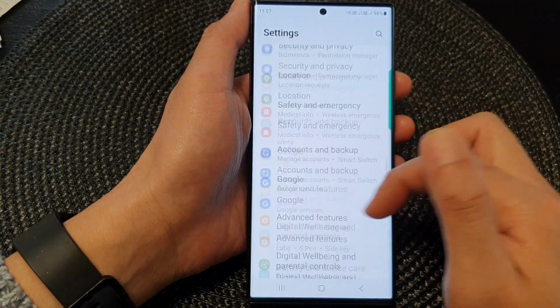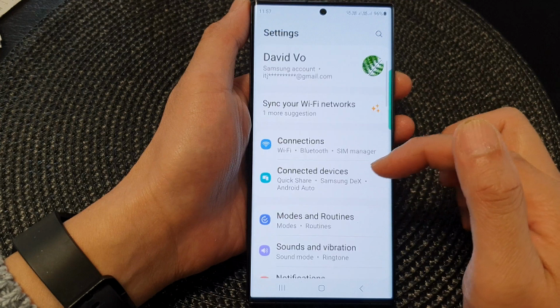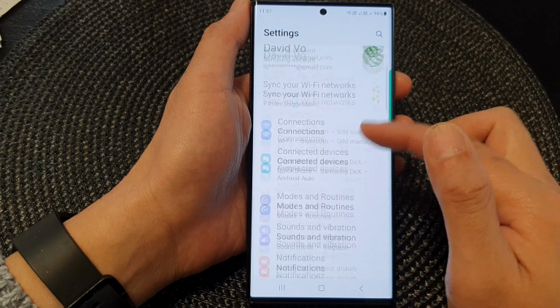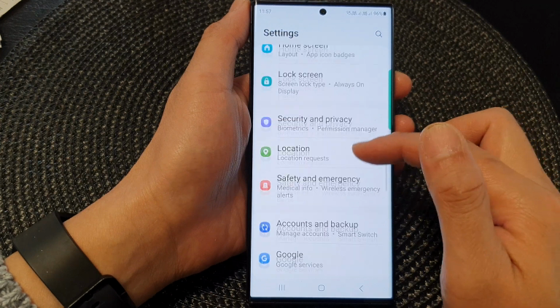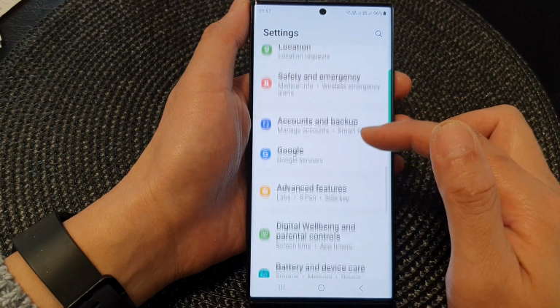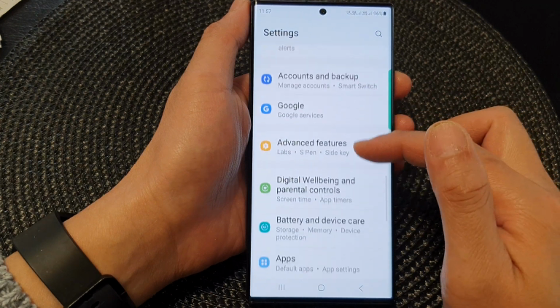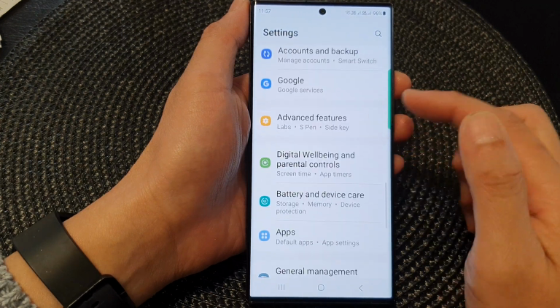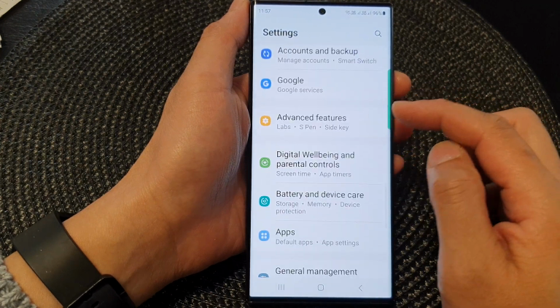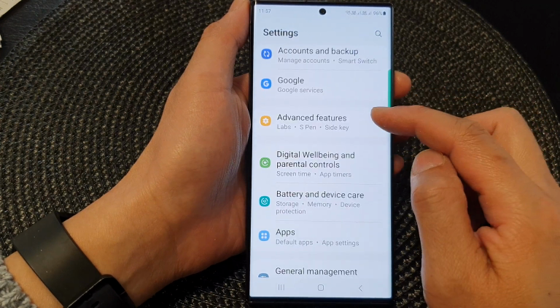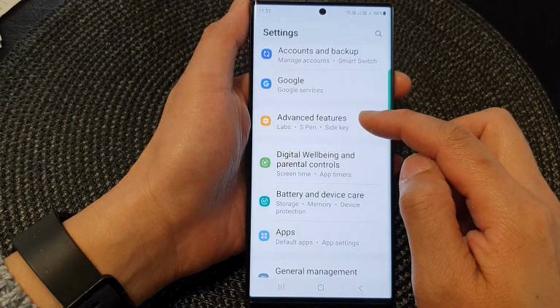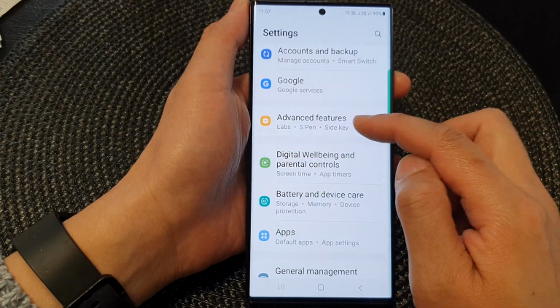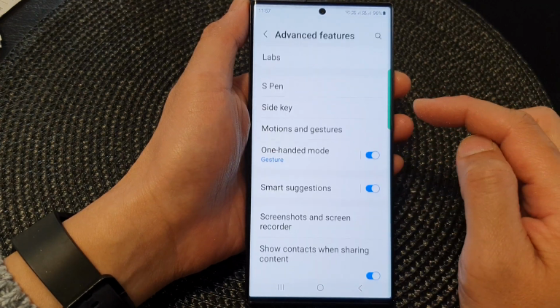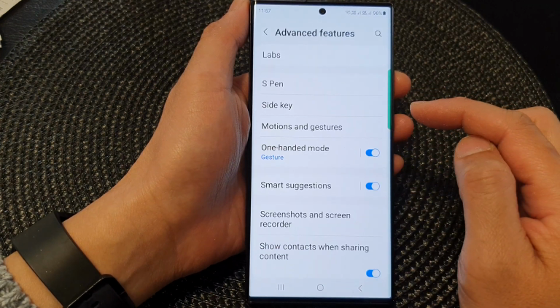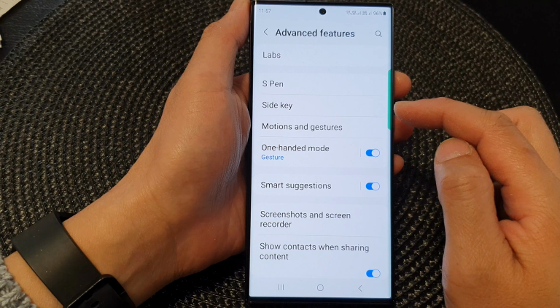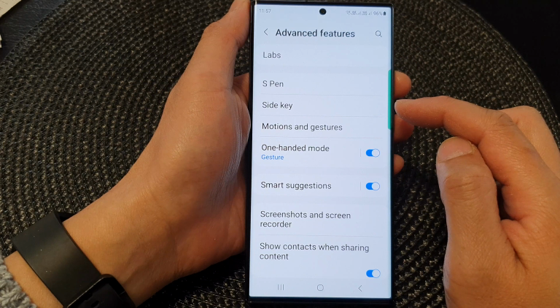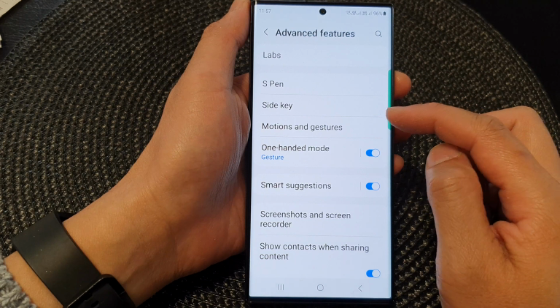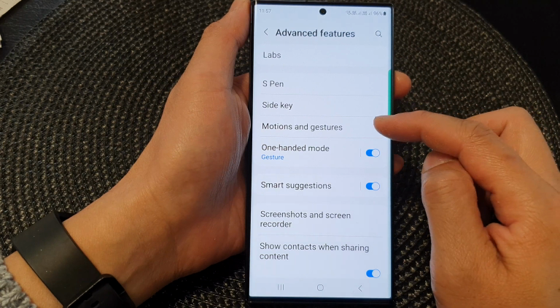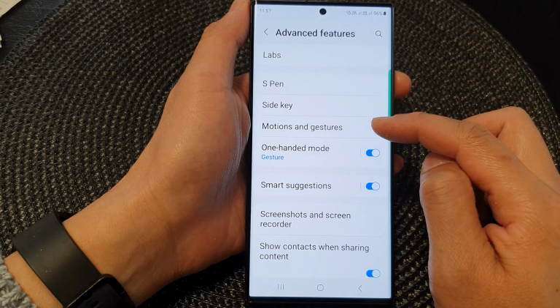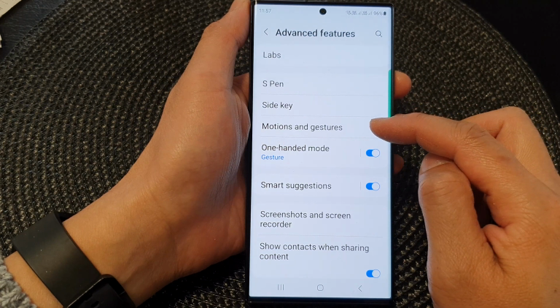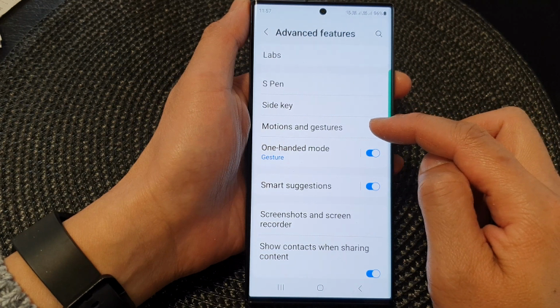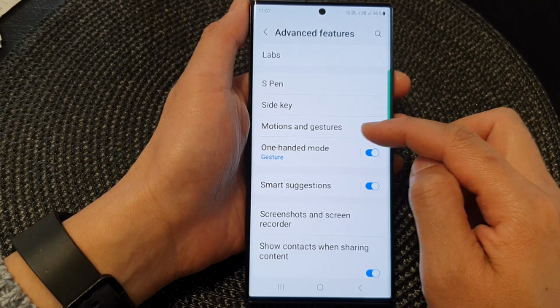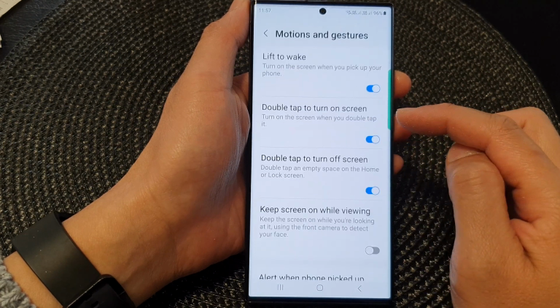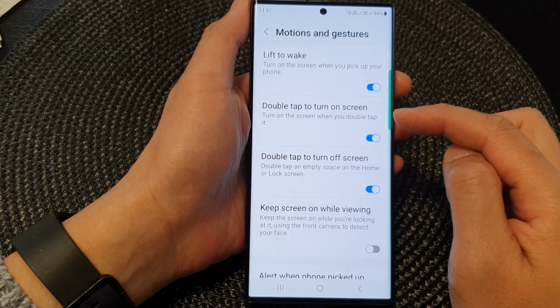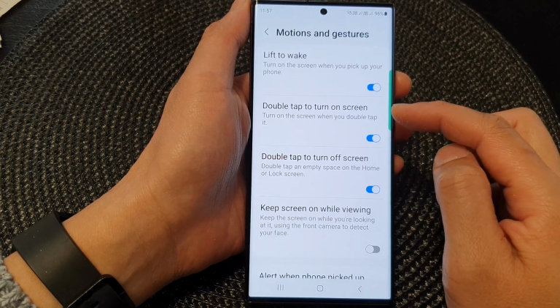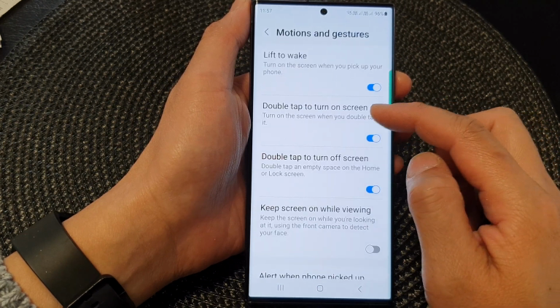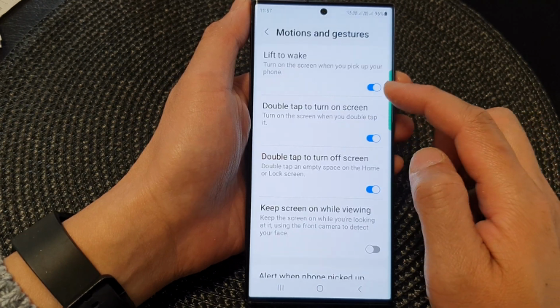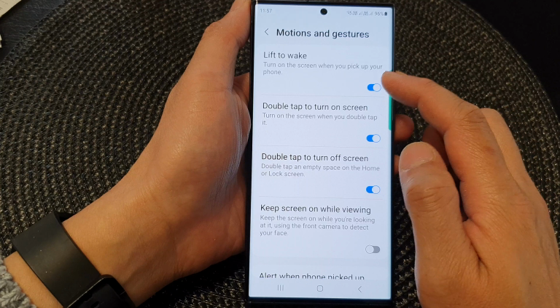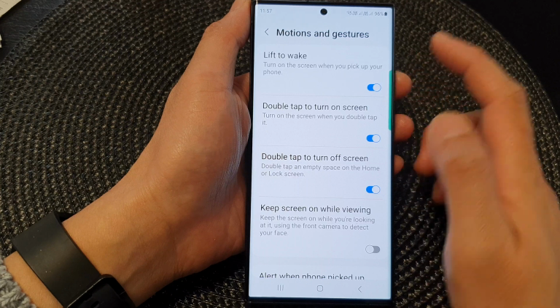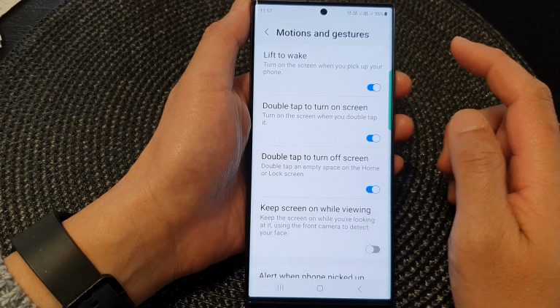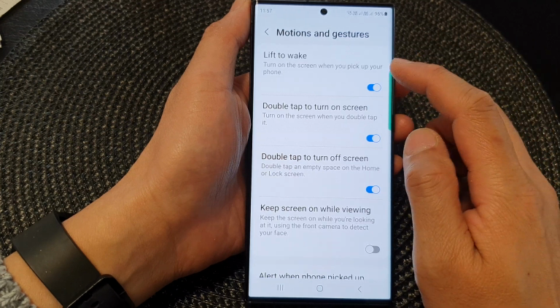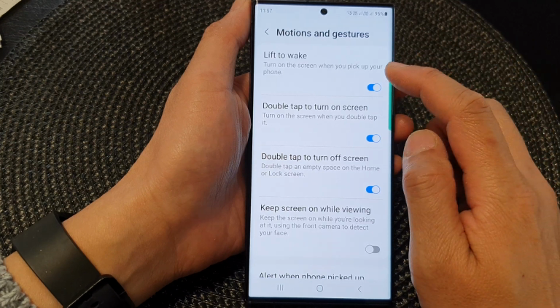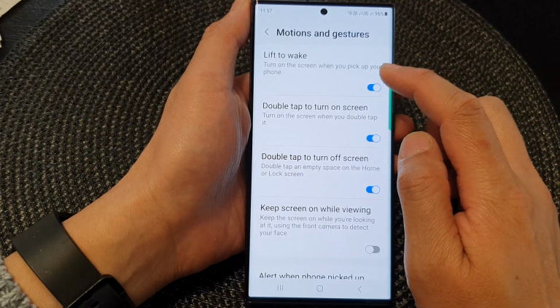Next, scroll down and then tap on Advanced Features. Next, tap on Motions and Gestures. Then in here, go down and tap on Lift to Wake.